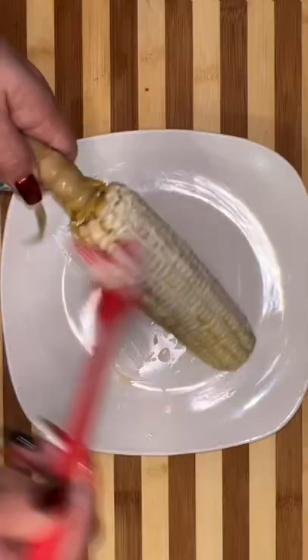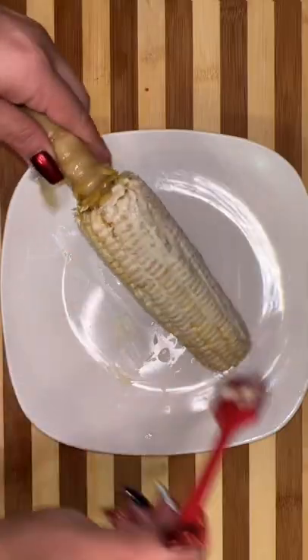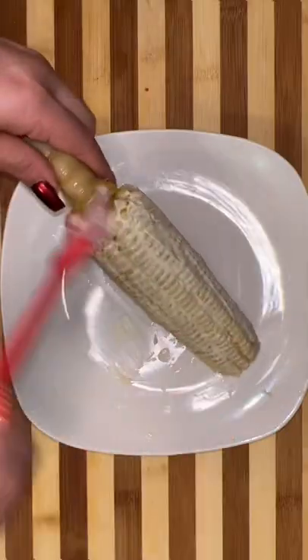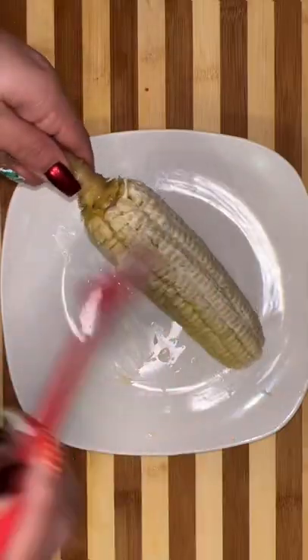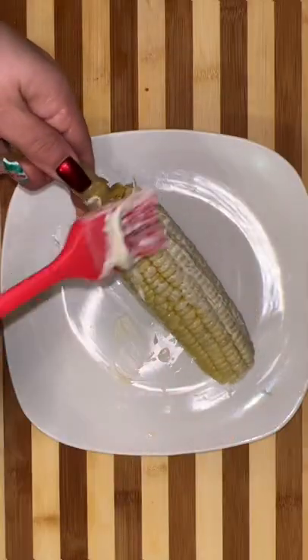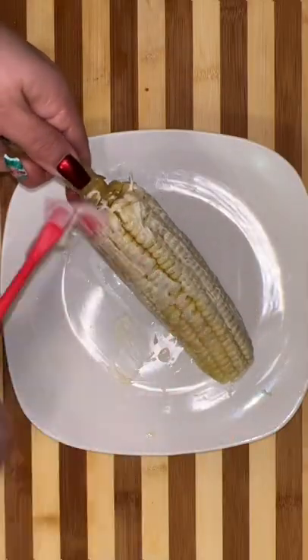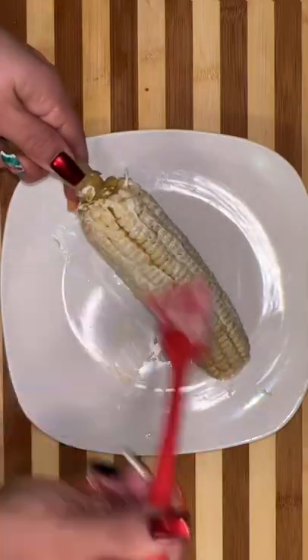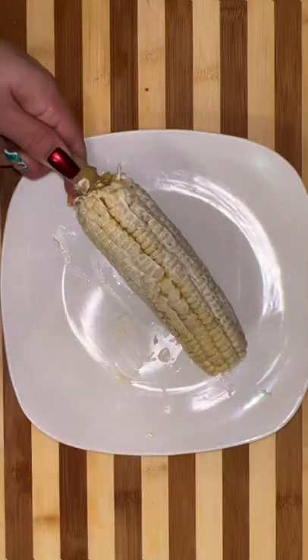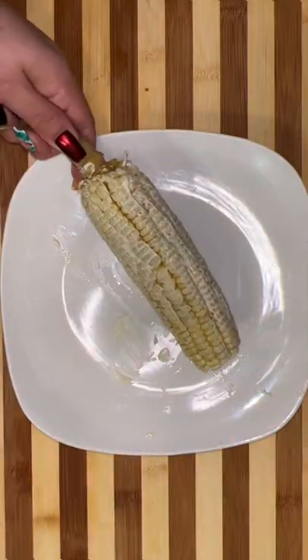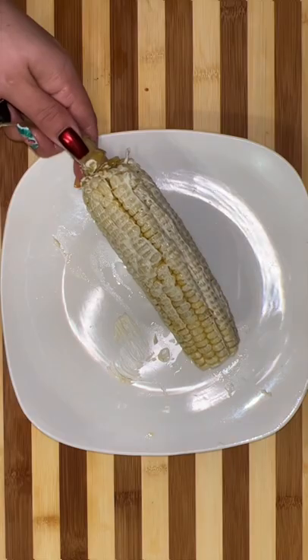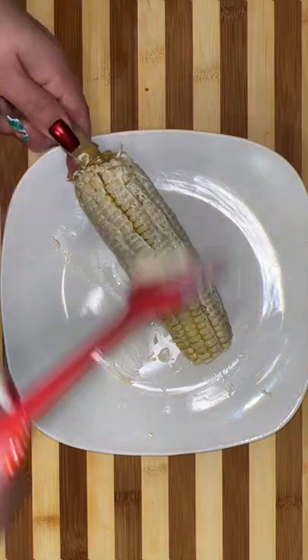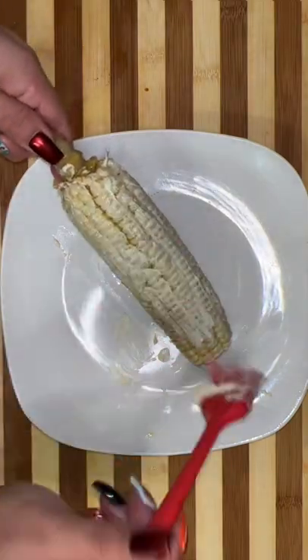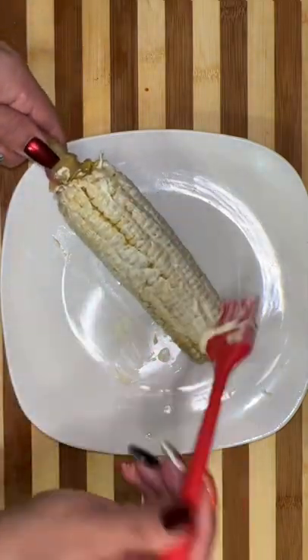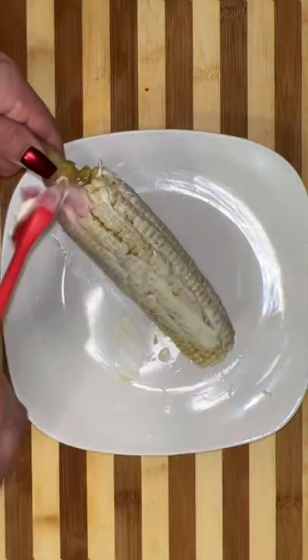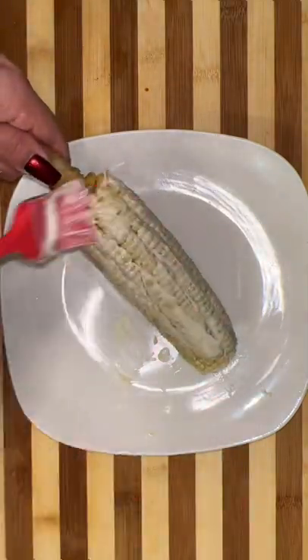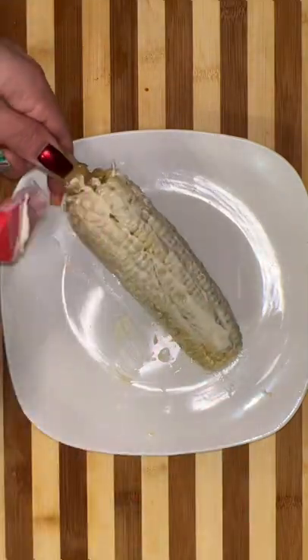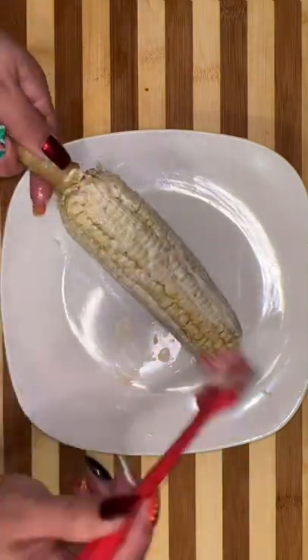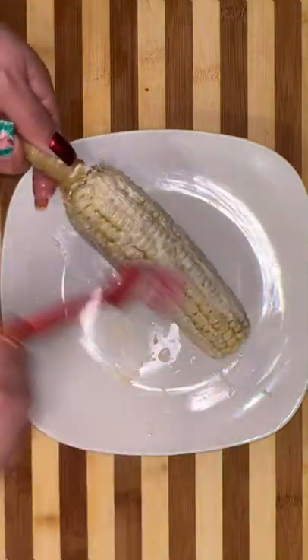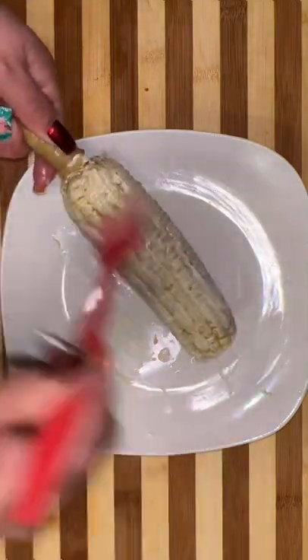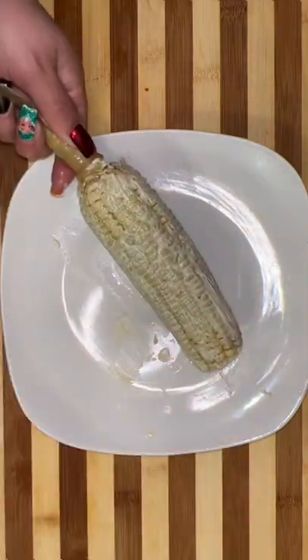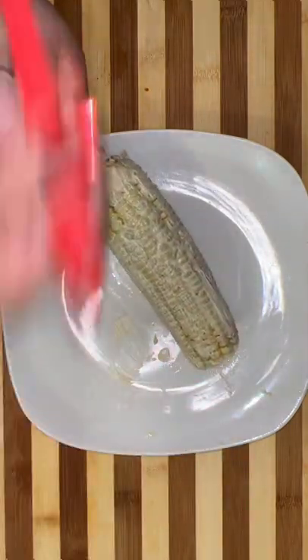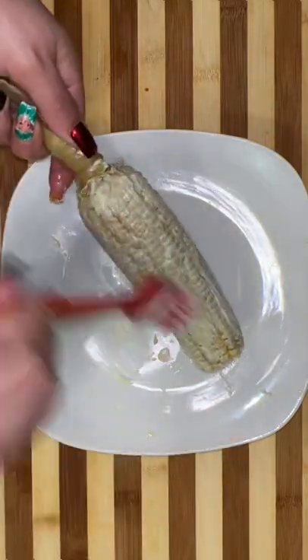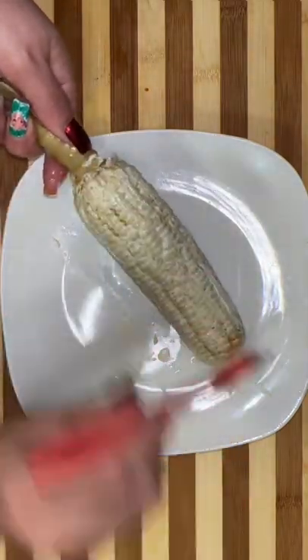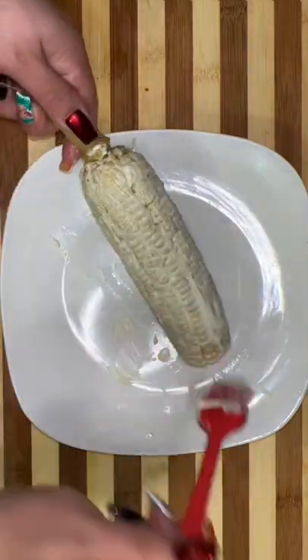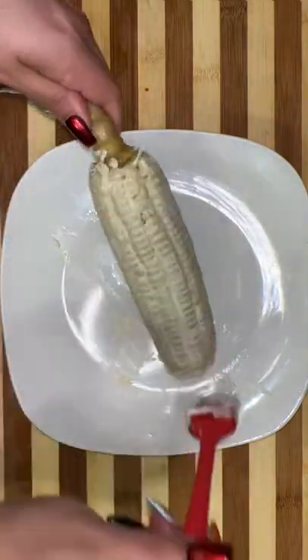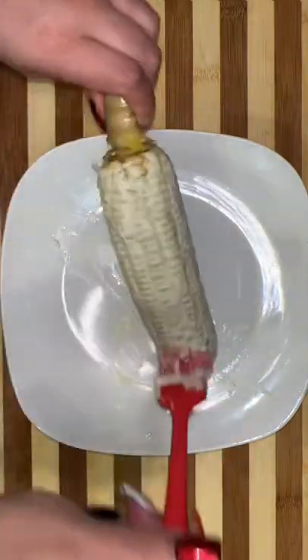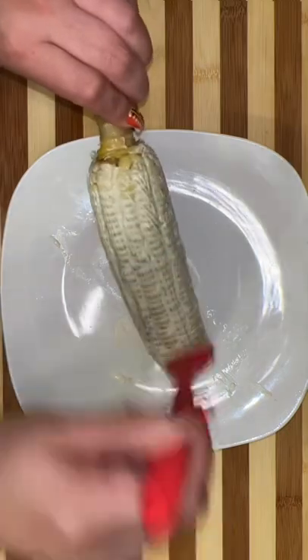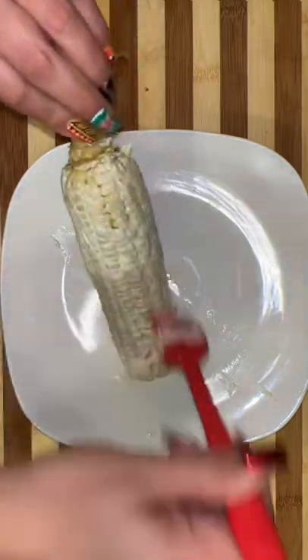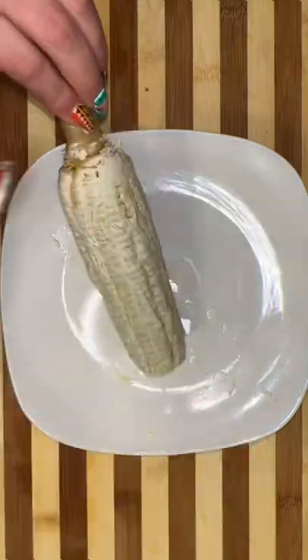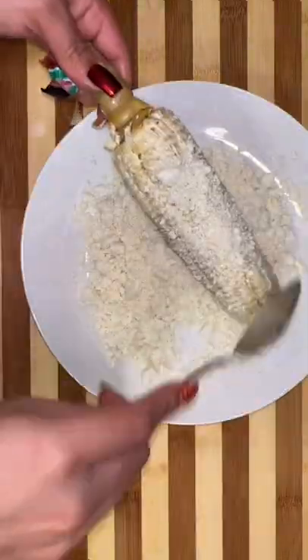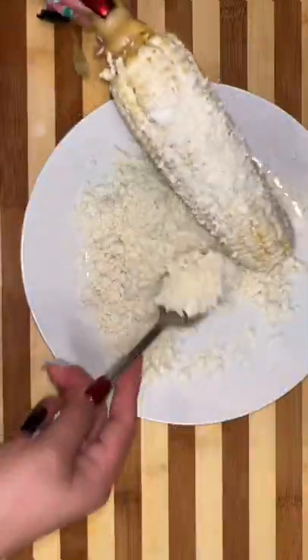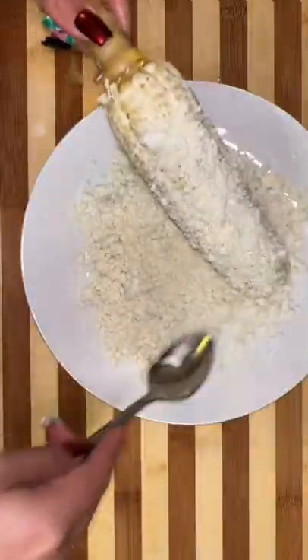Now I'm just making plain and simple Mexican street corn because, let's be honest, I'm being lazy. But by all means, if you want to make an esquite, just get your little knife and start cutting the corn from the cob.